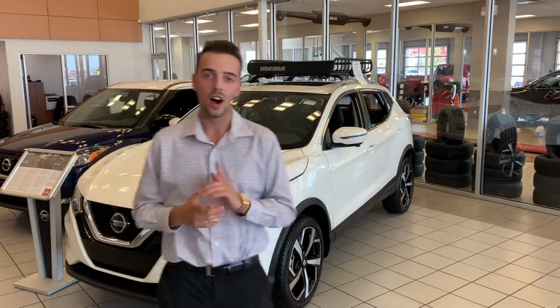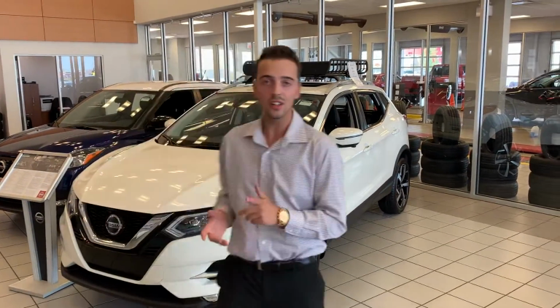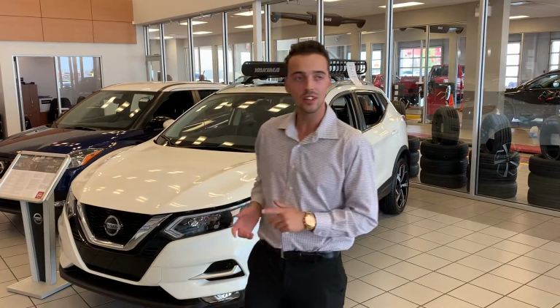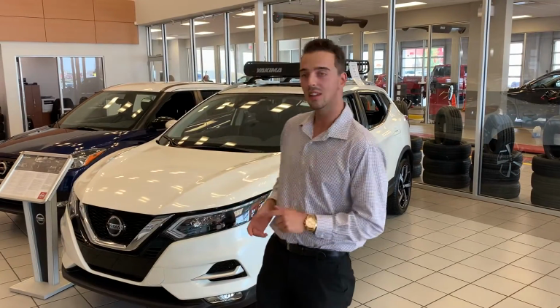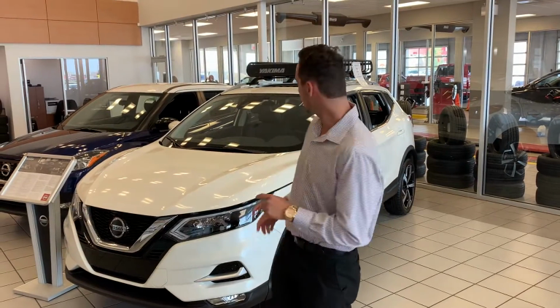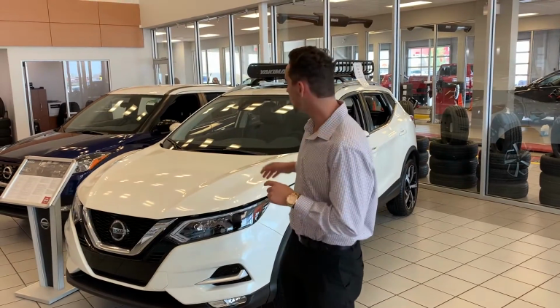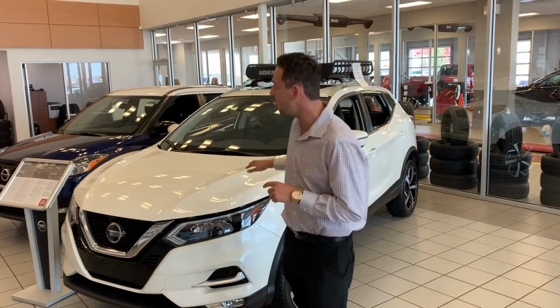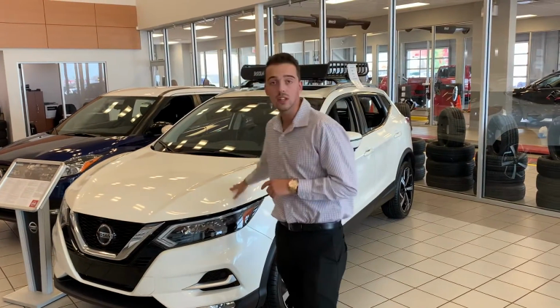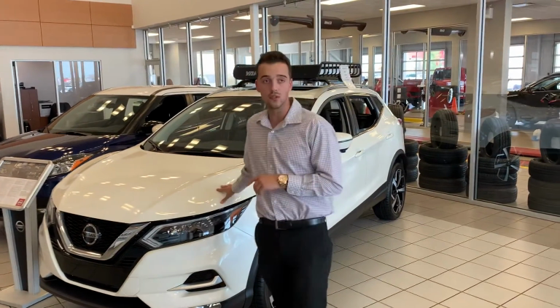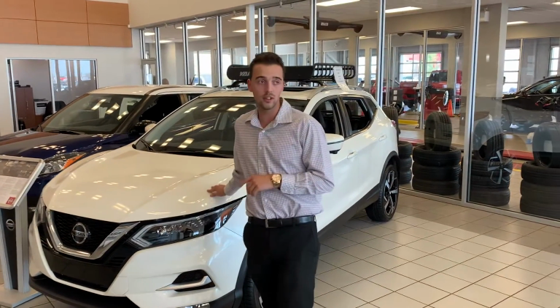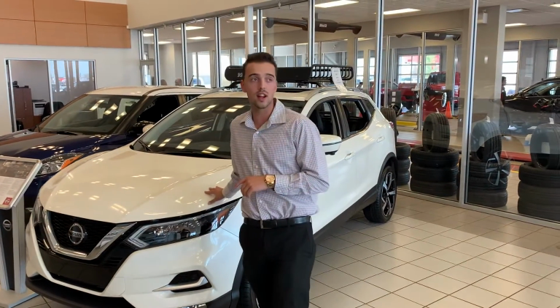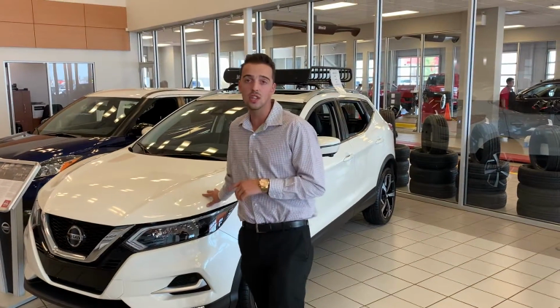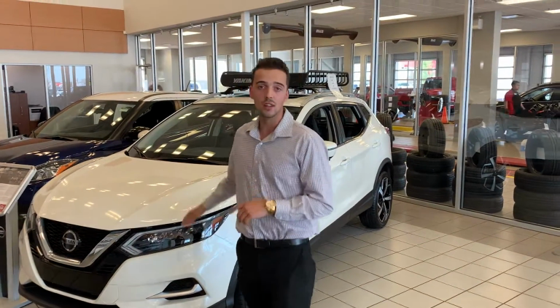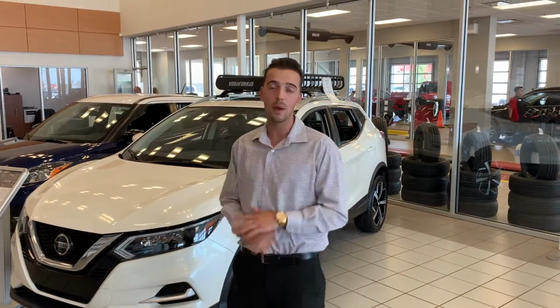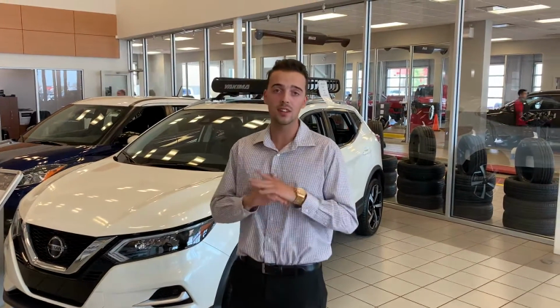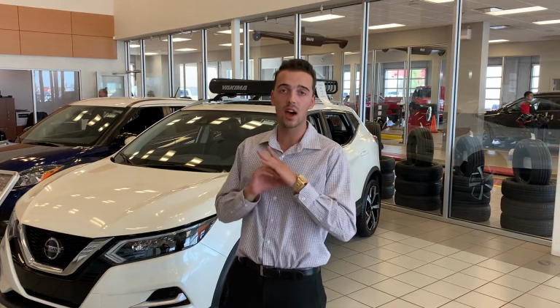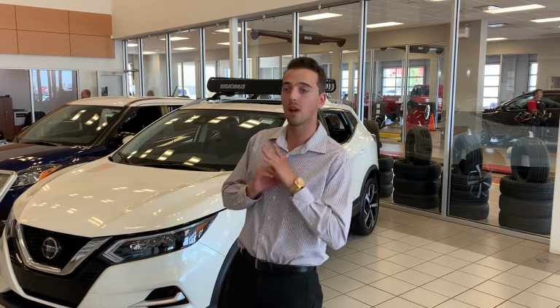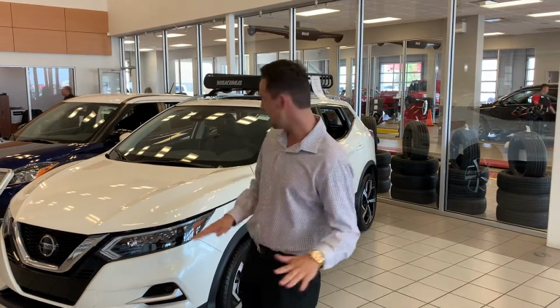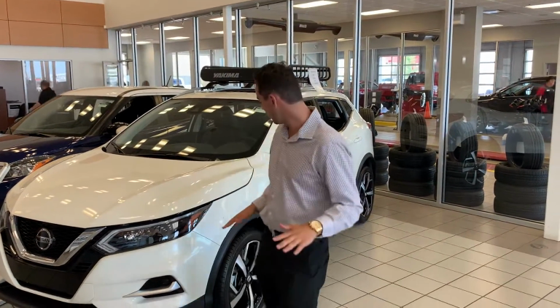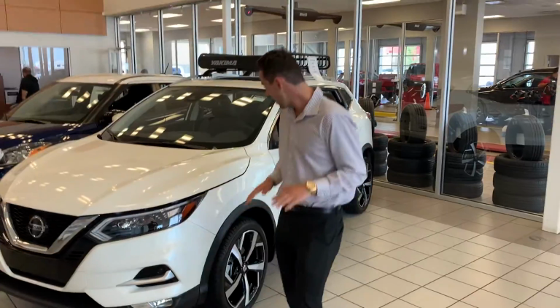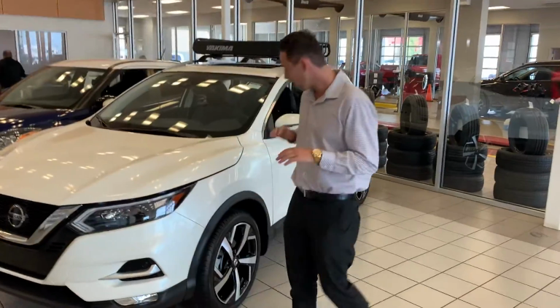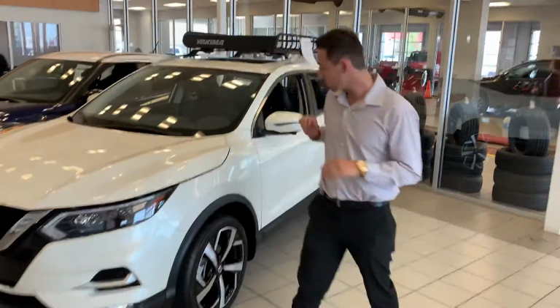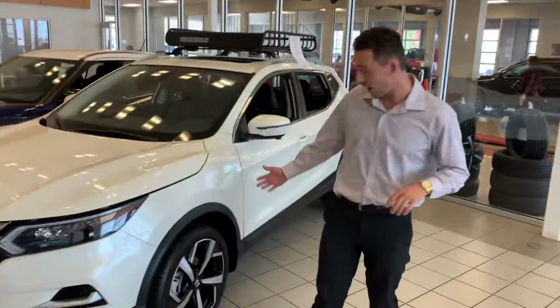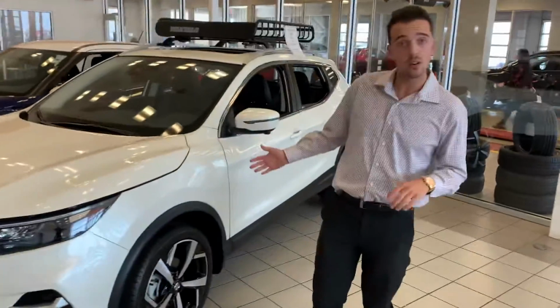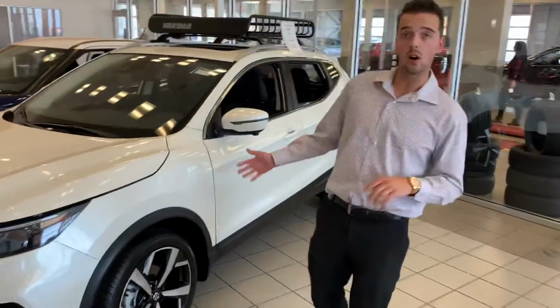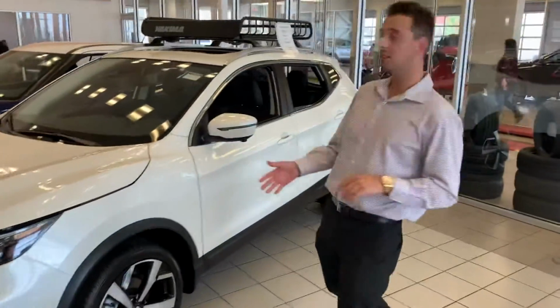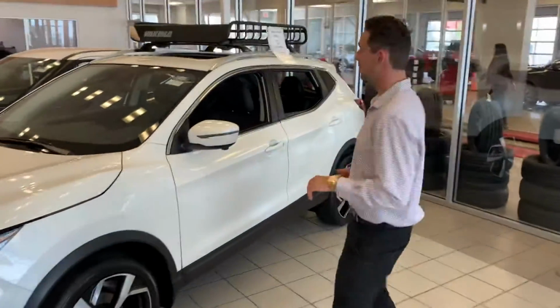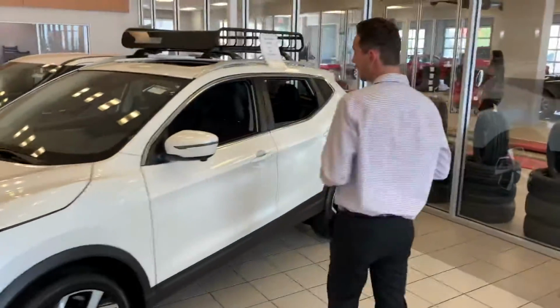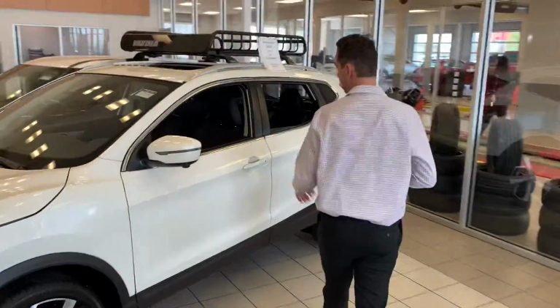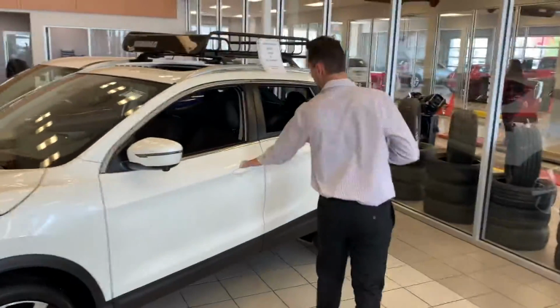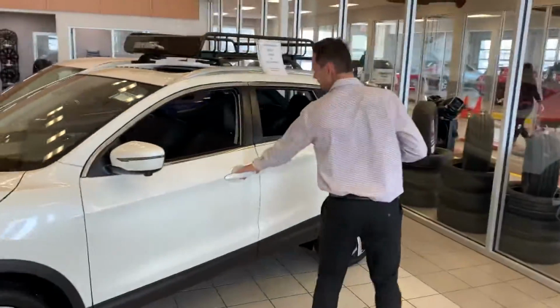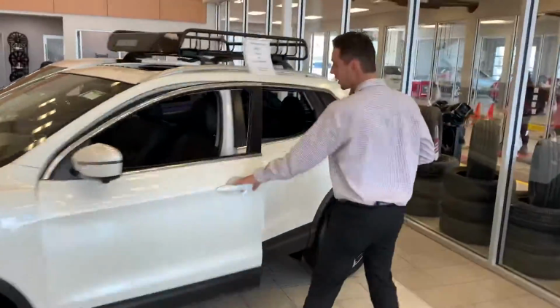Under the hood of this thing you've got a 2.0 liter 4-cylinder engine to make passing on the highway easy. It comes with brand new all-season tires.